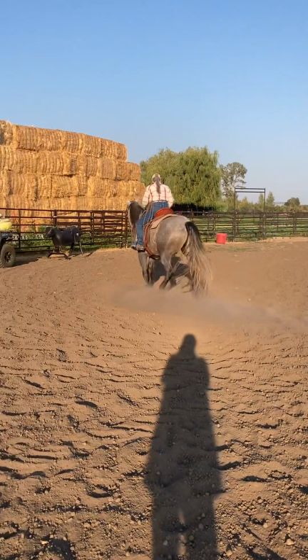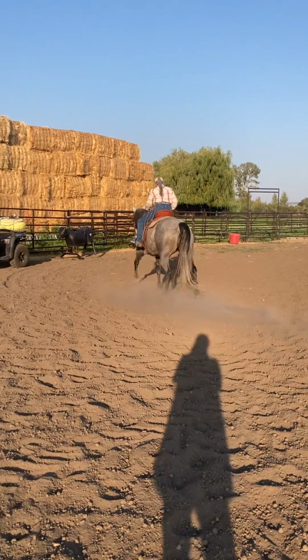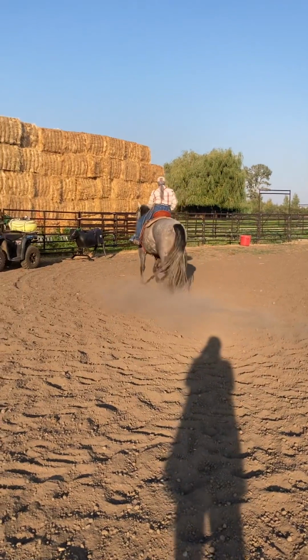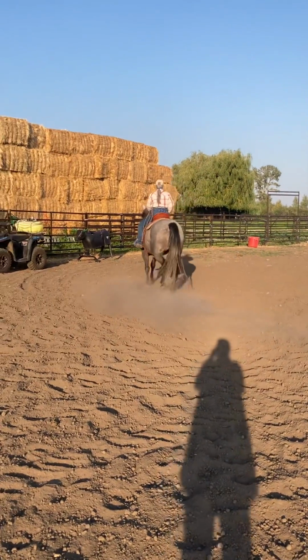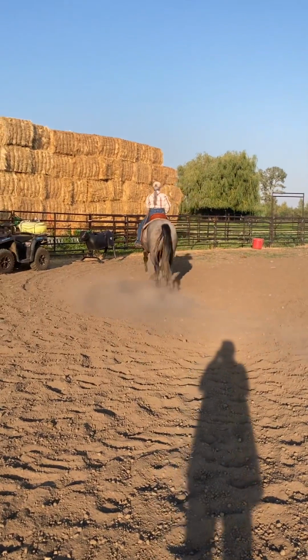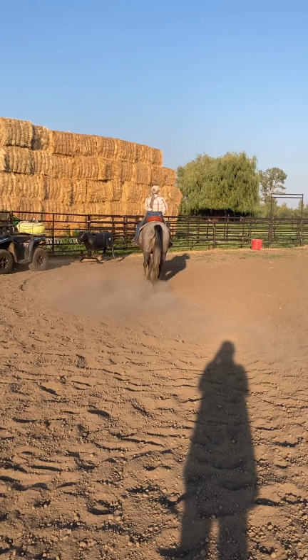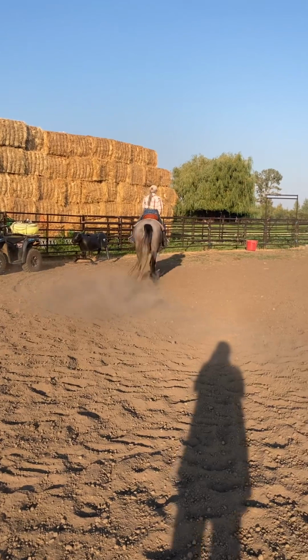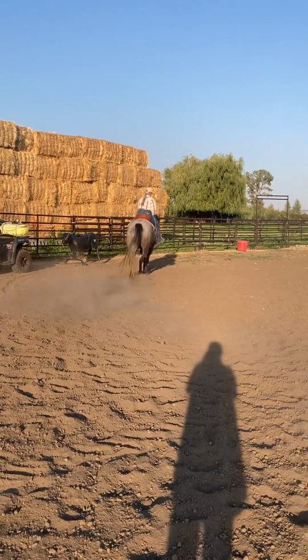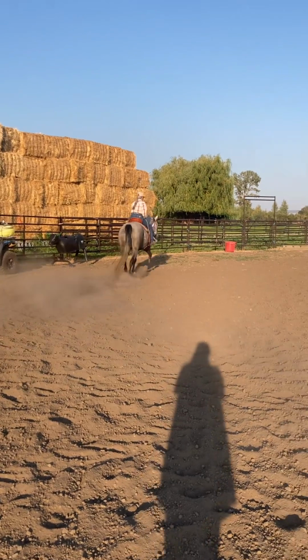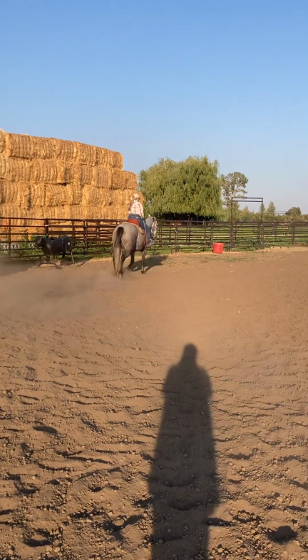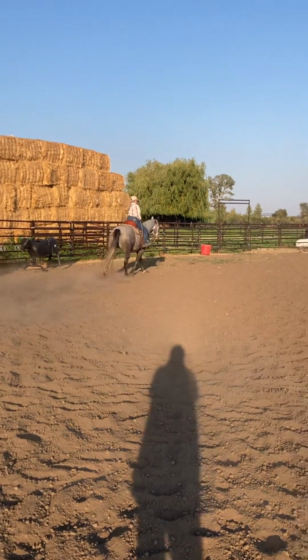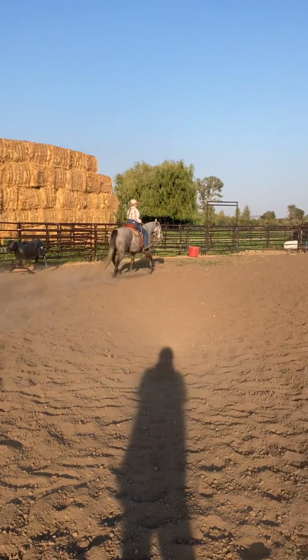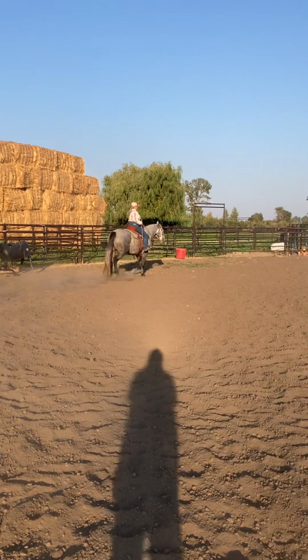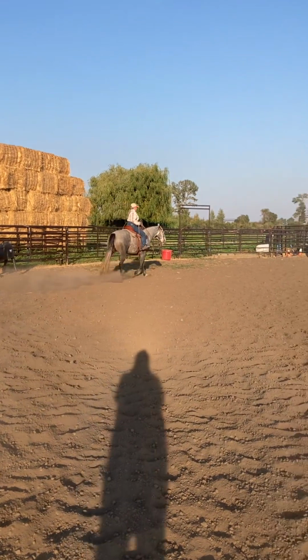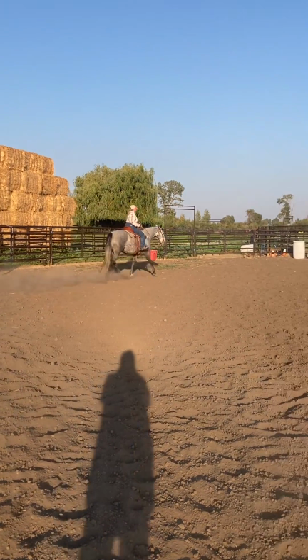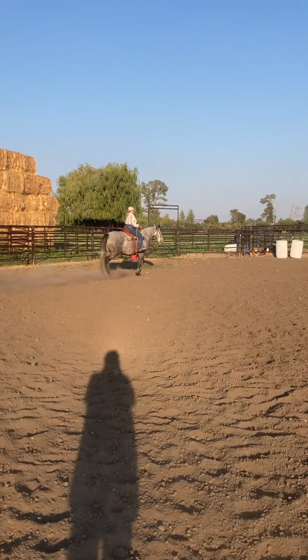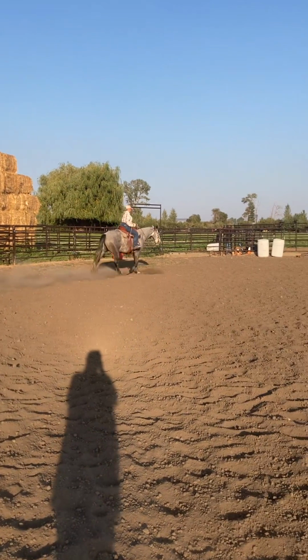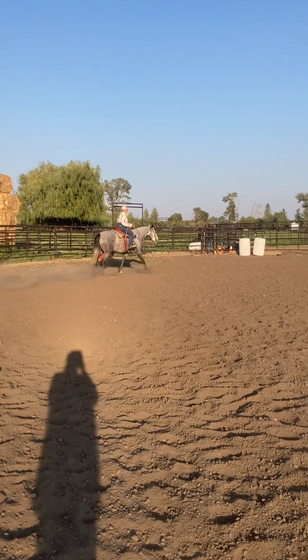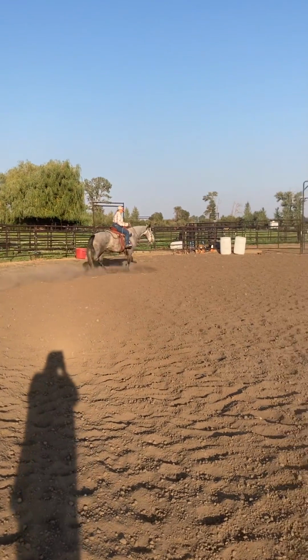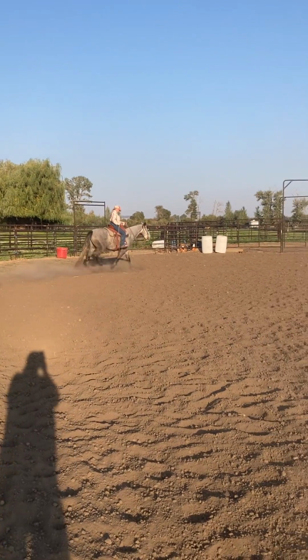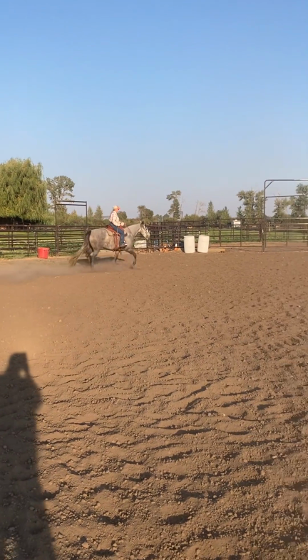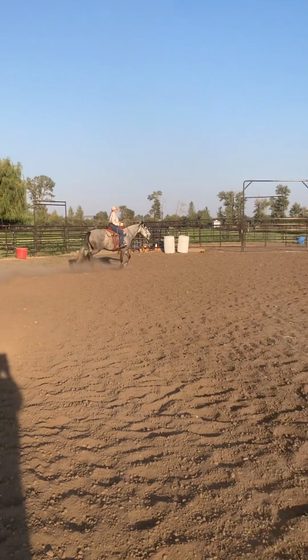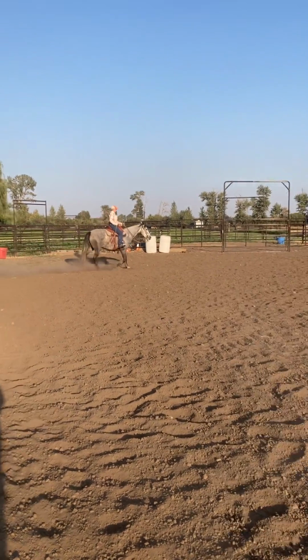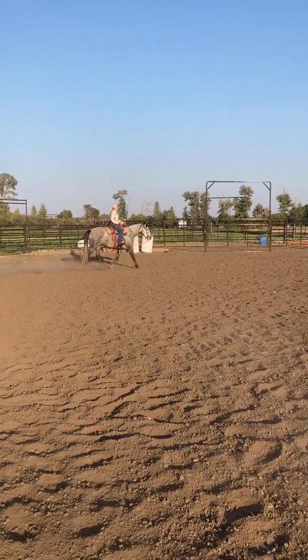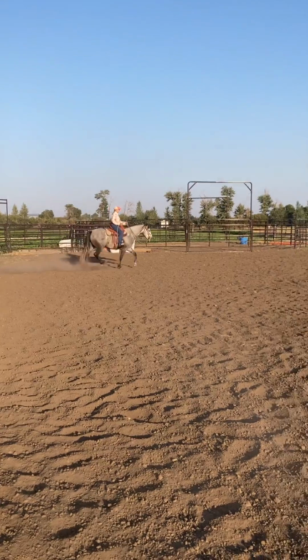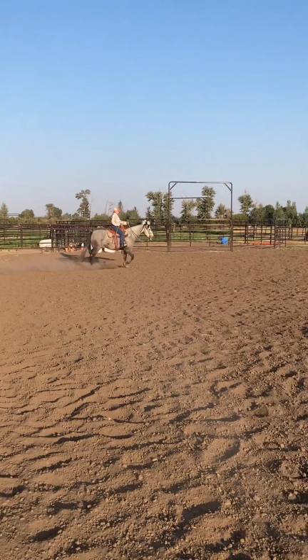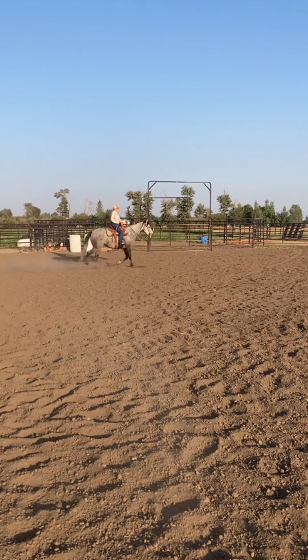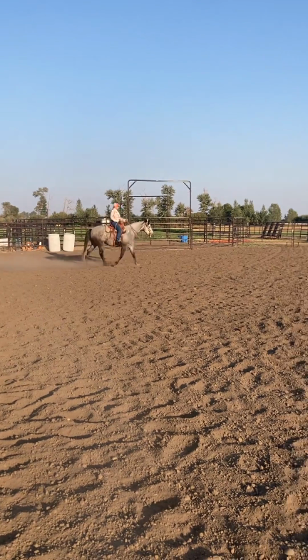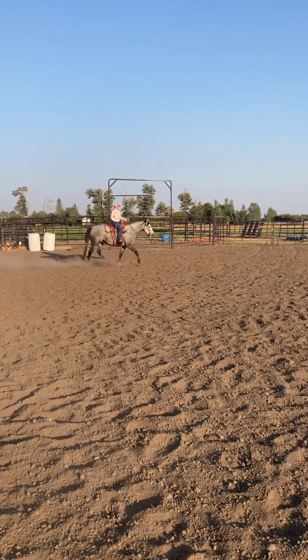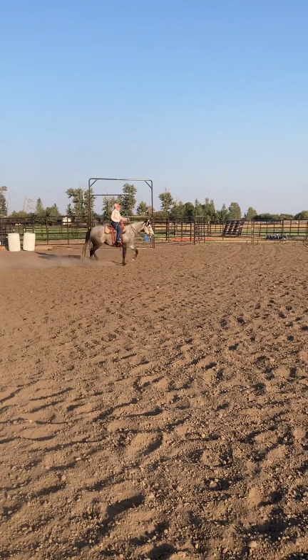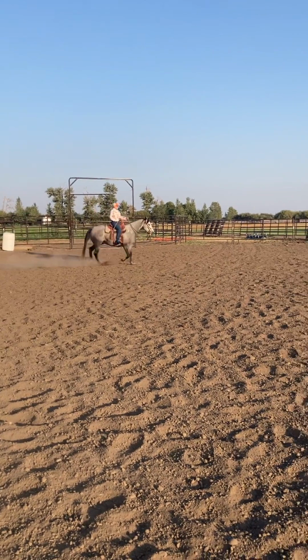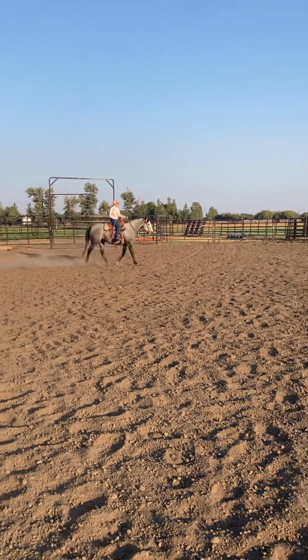First time in your life with a two rein on a horse. Good thing it's documented. Yeah, probably.